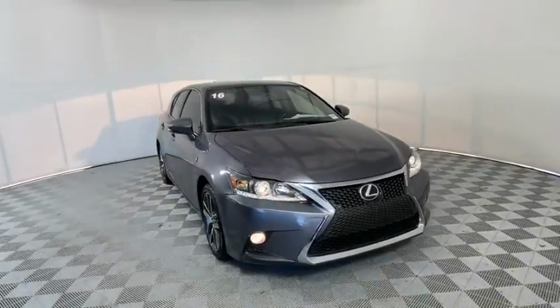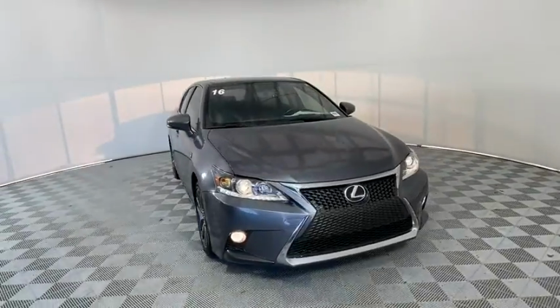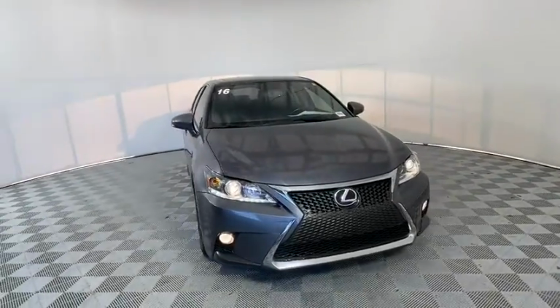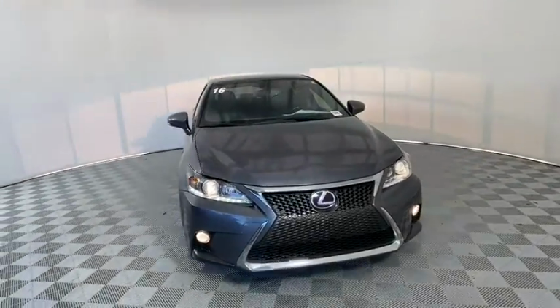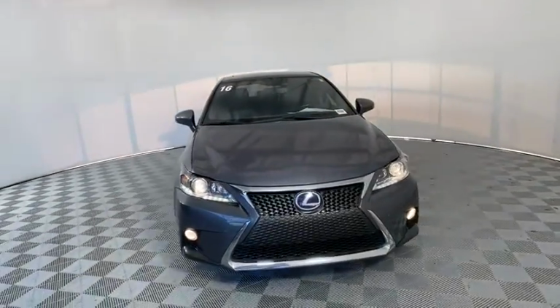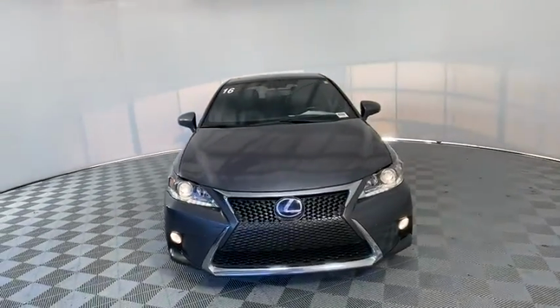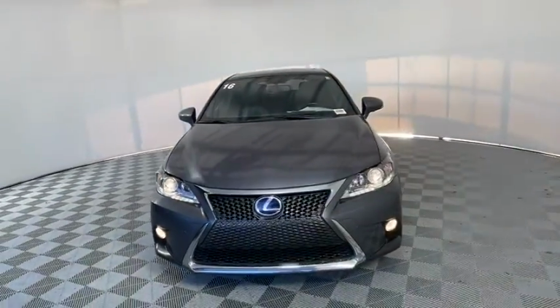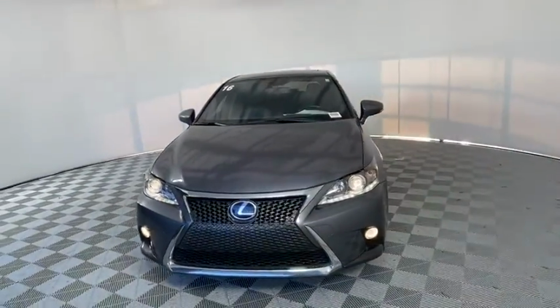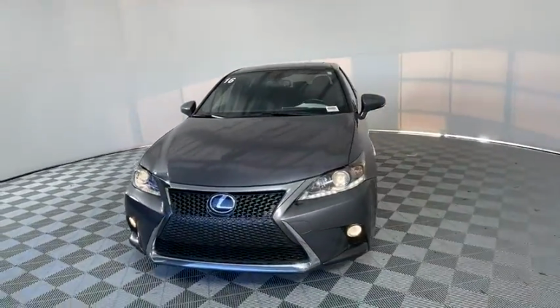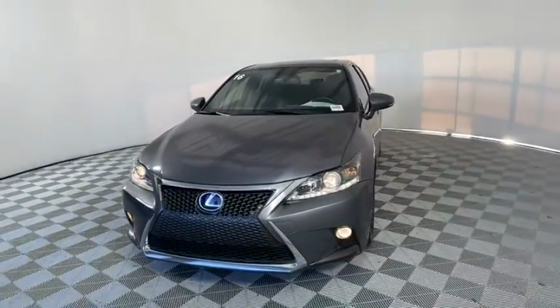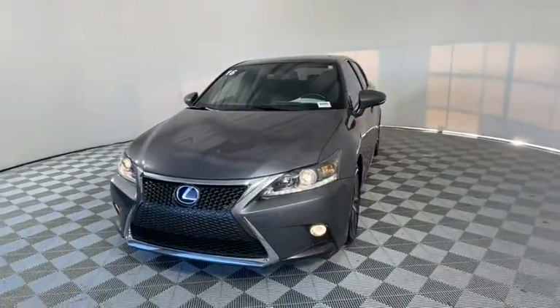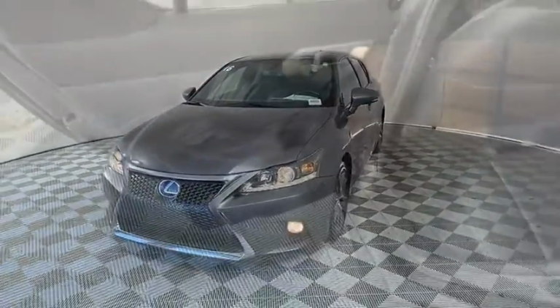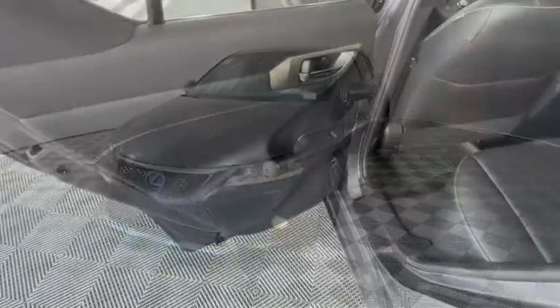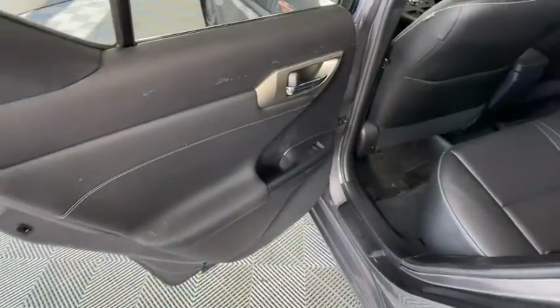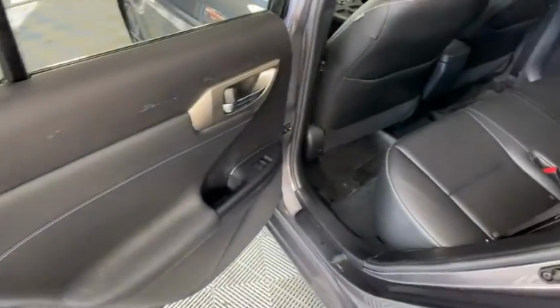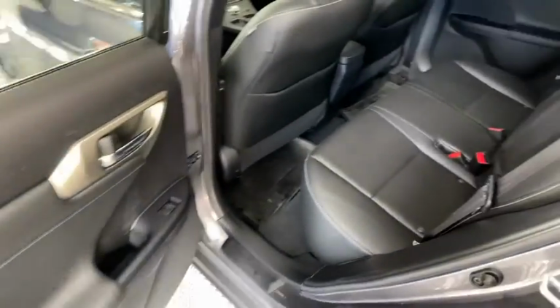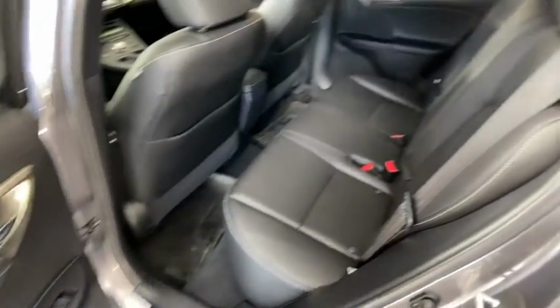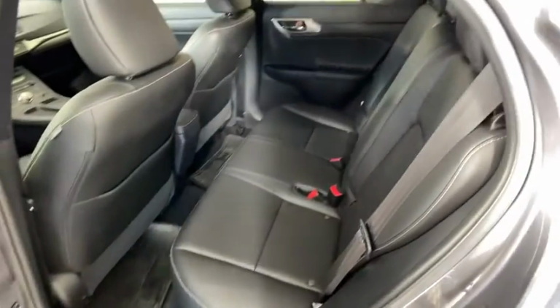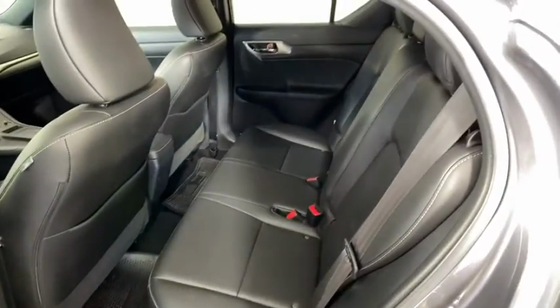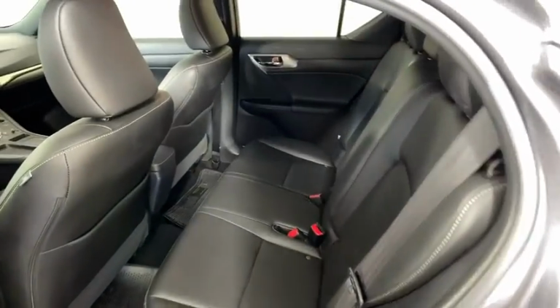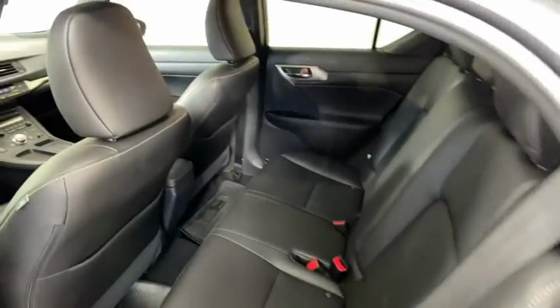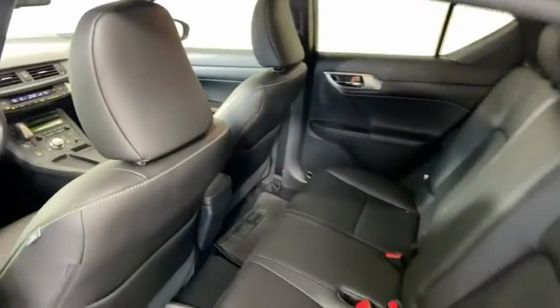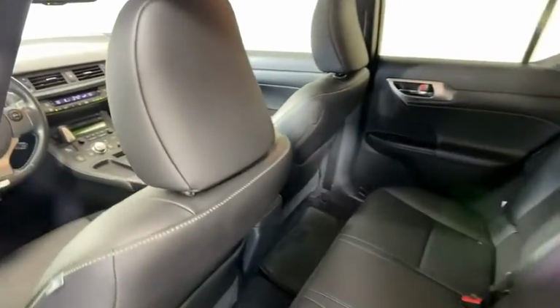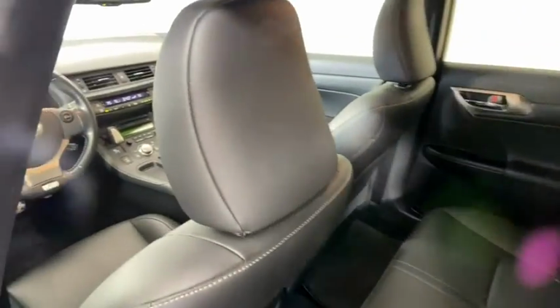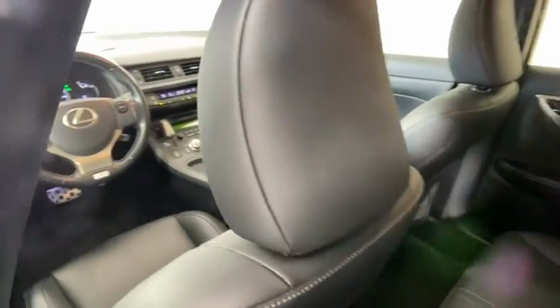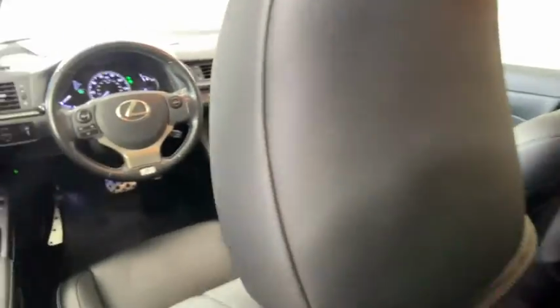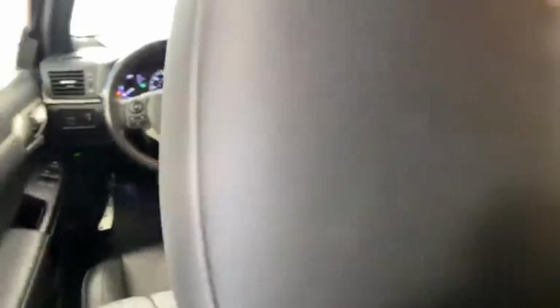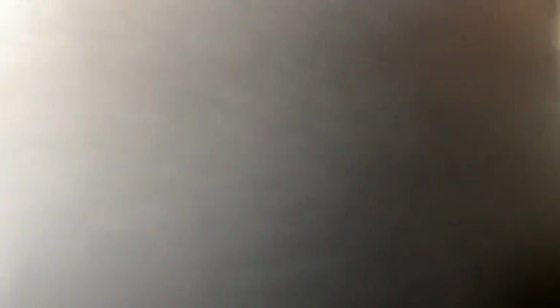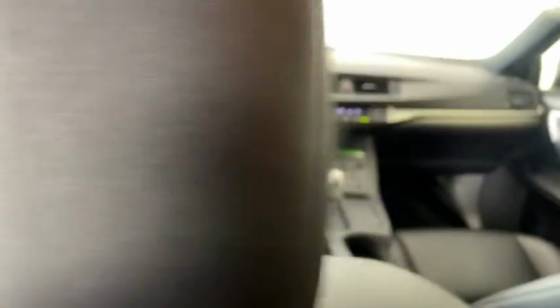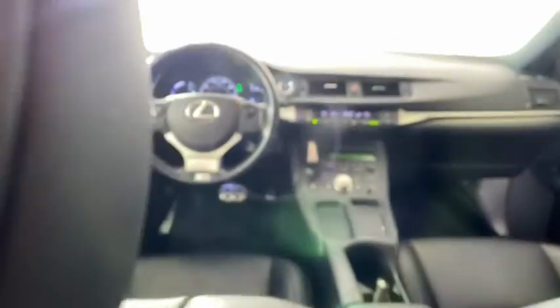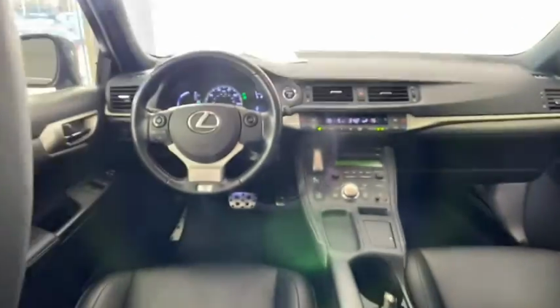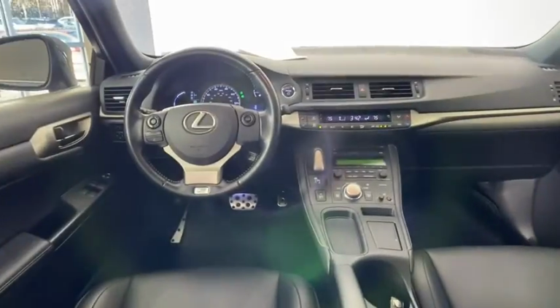anti-lock braking system, steering wheel audio controls, stability control, keyless entry, Bluetooth, leather-wrapped steering wheel, dual airbags, Homelink garage door opener, power steering,